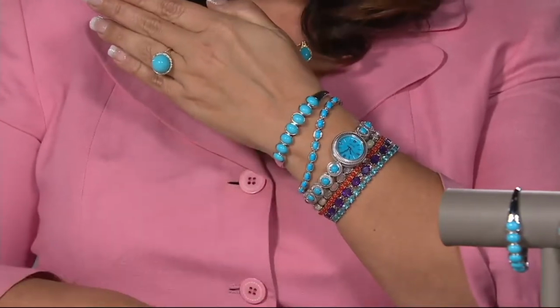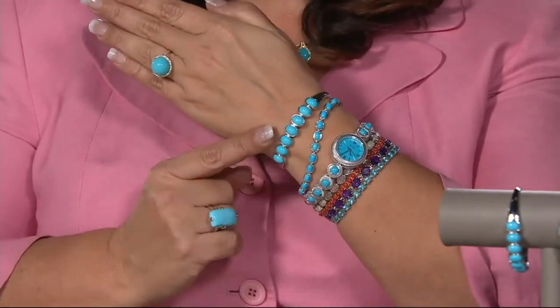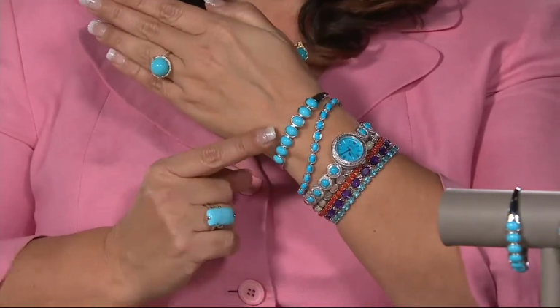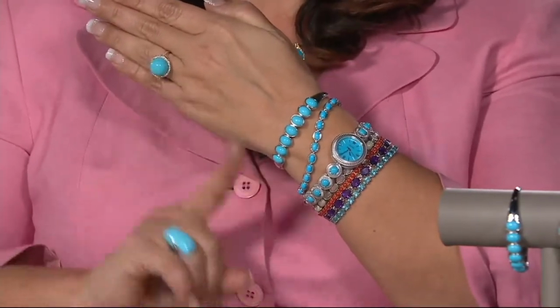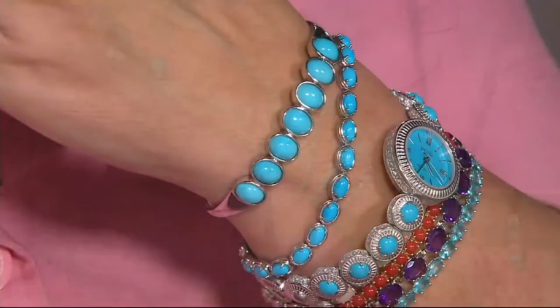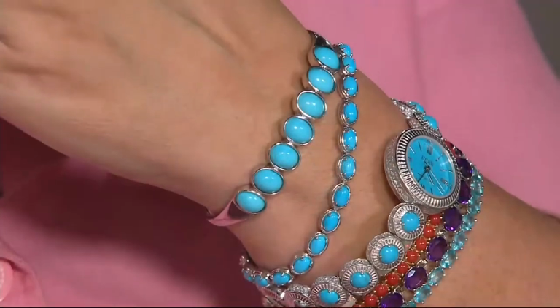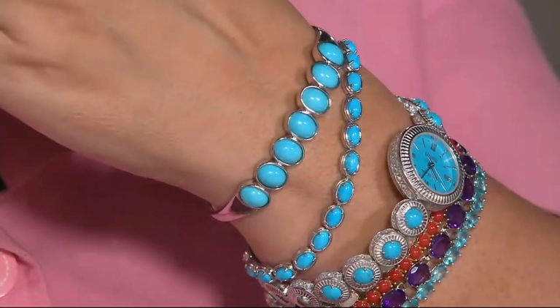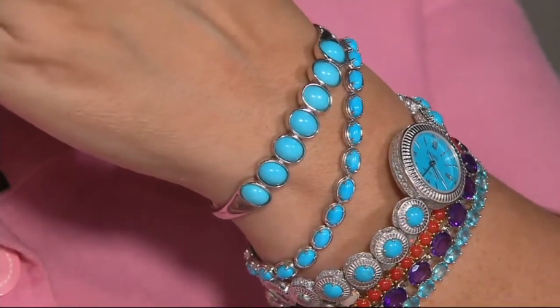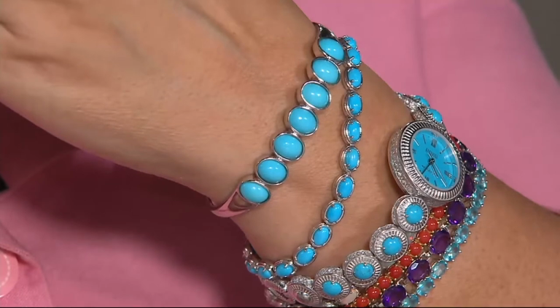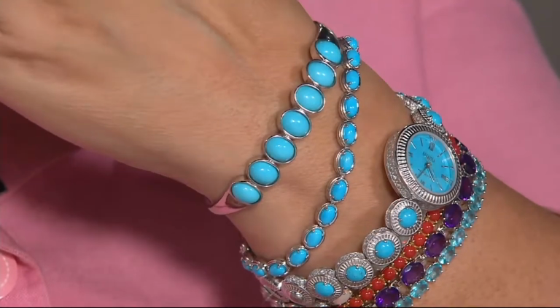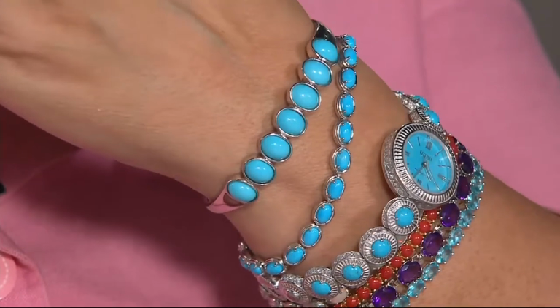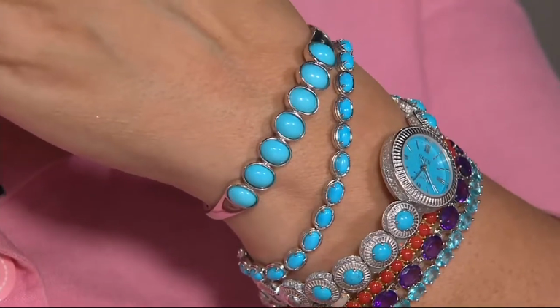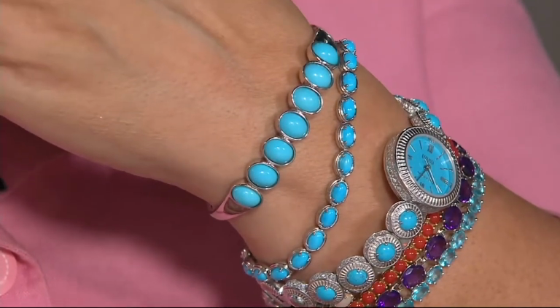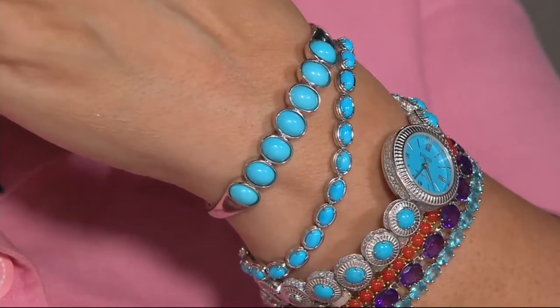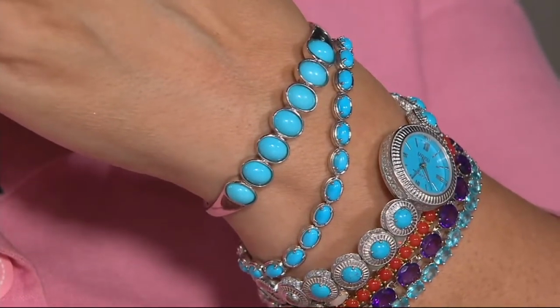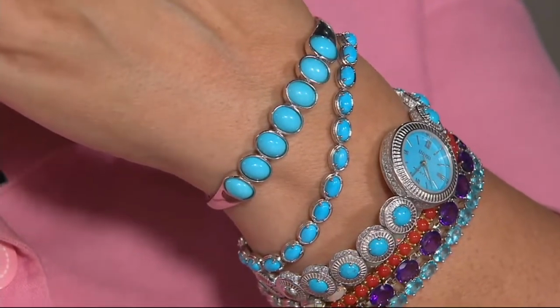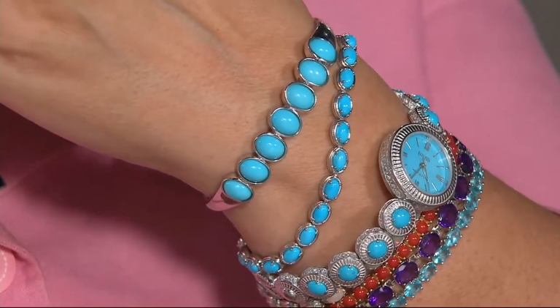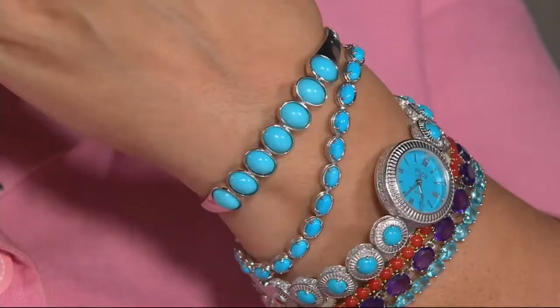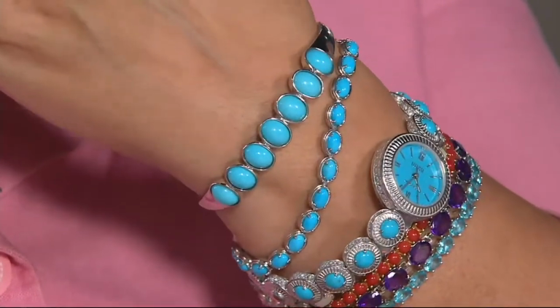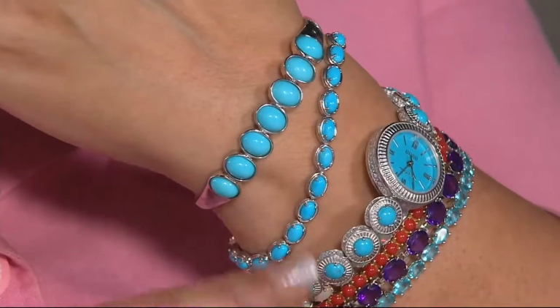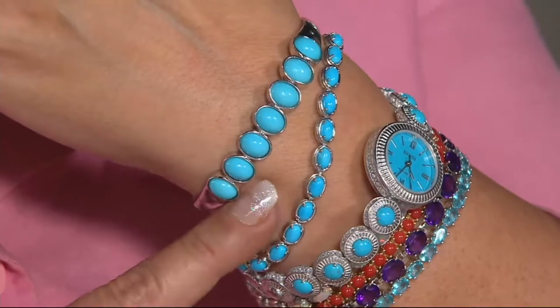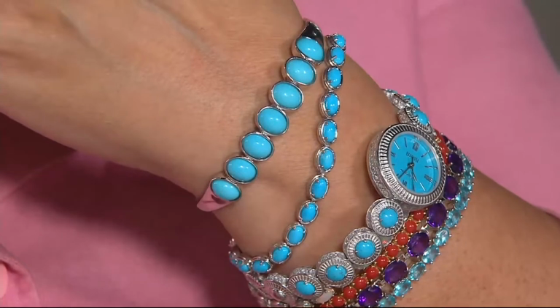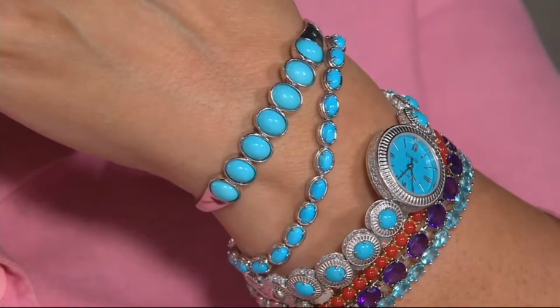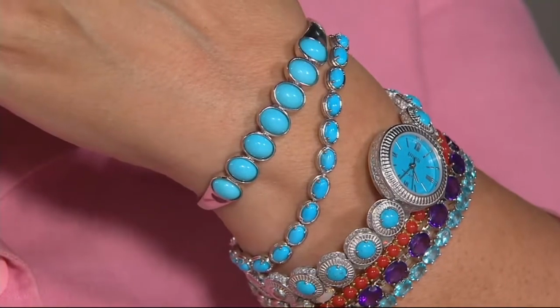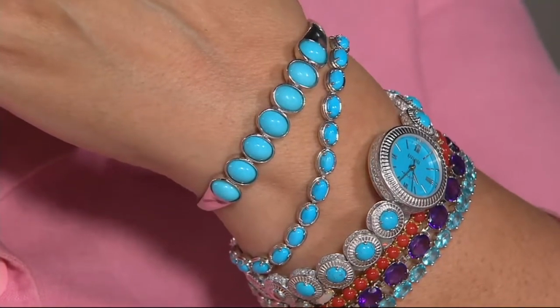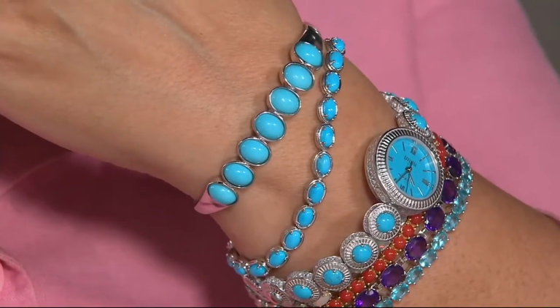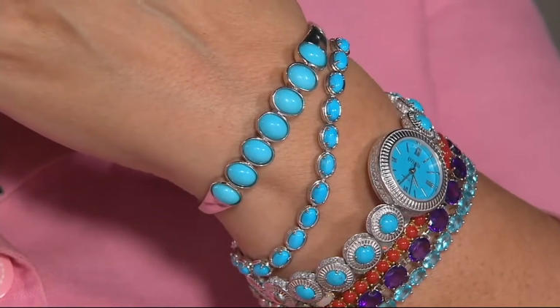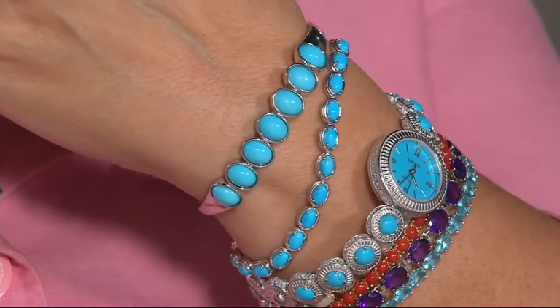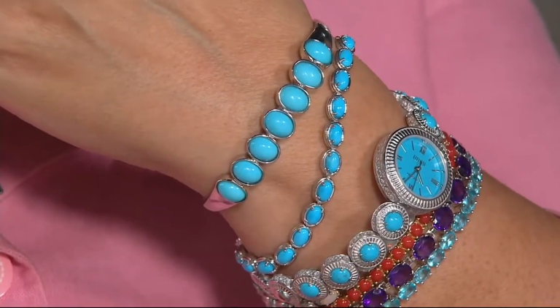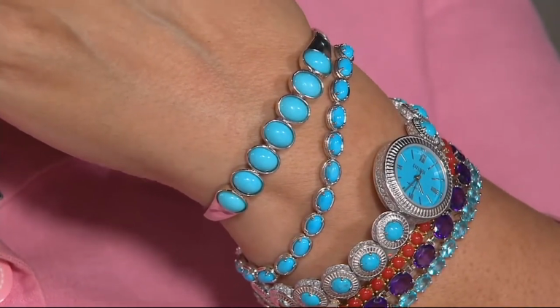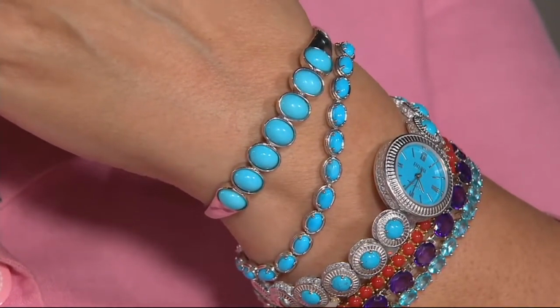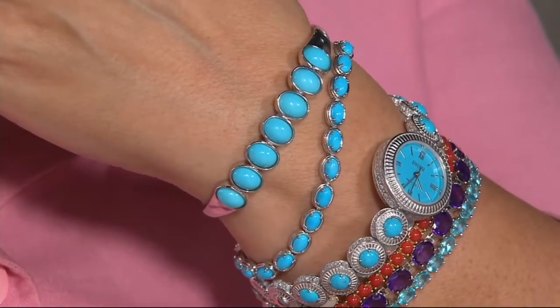Large stones — seven matching stones. Very, very difficult to do this. Big stones. This is truly a knockout piece. Small, average, and large are available. It is Sleeping Beauty.